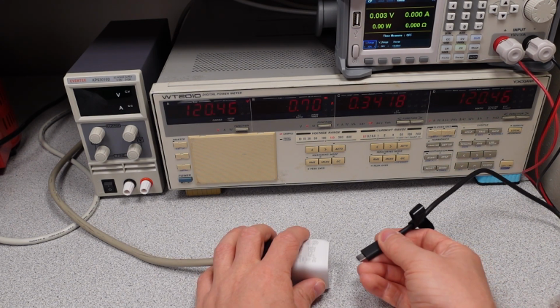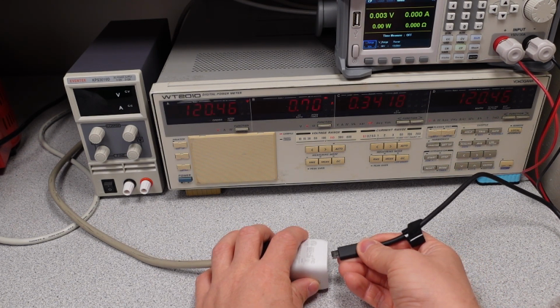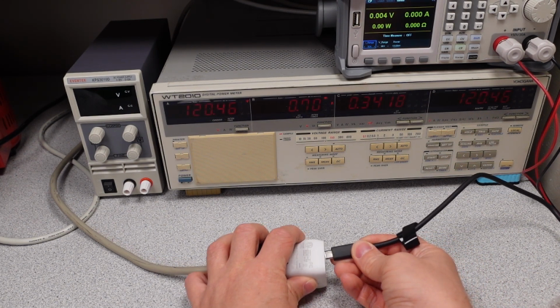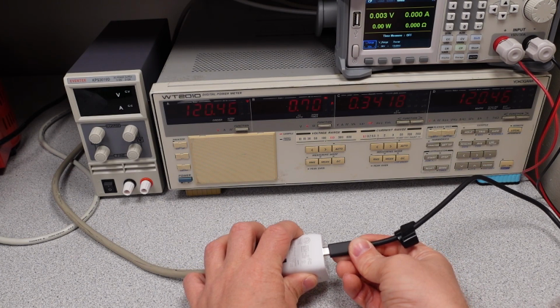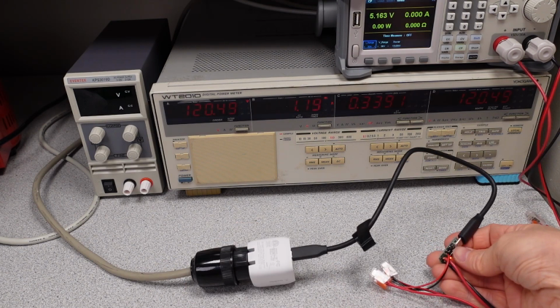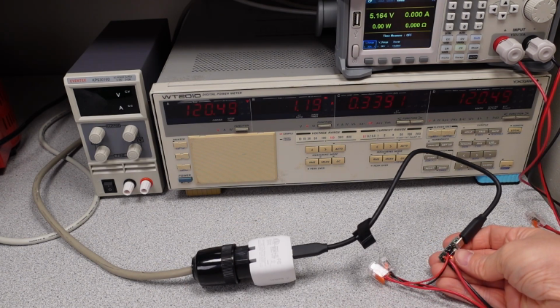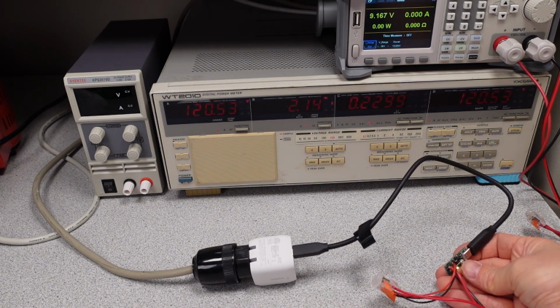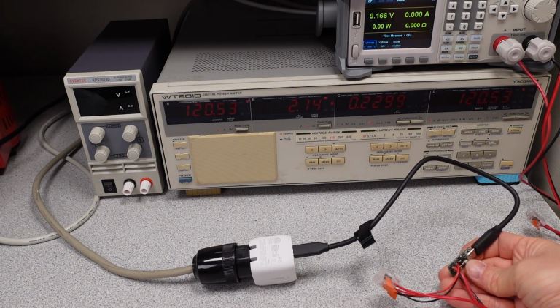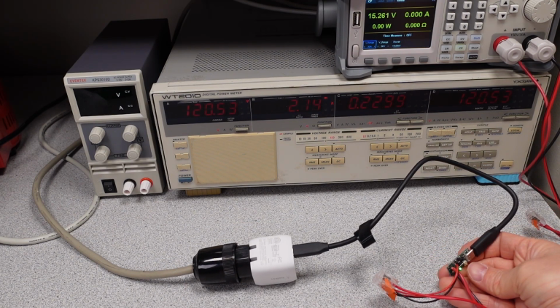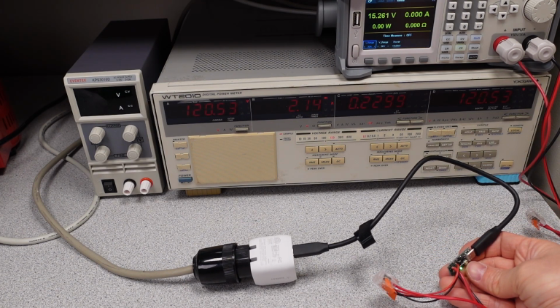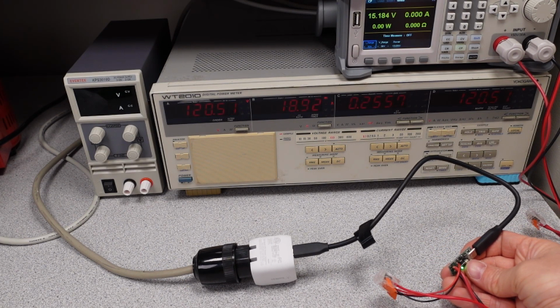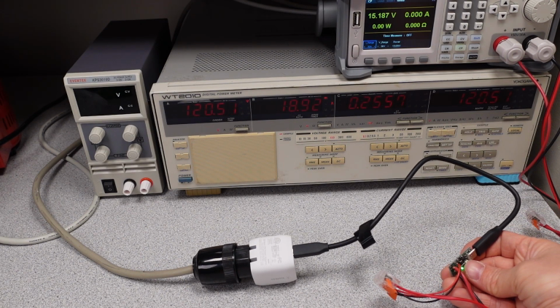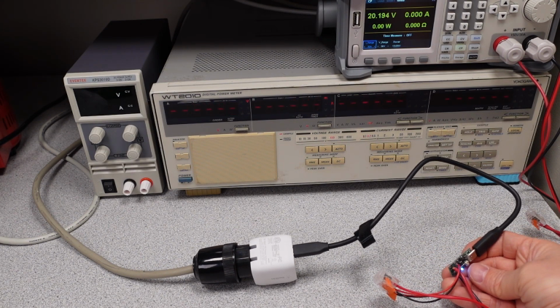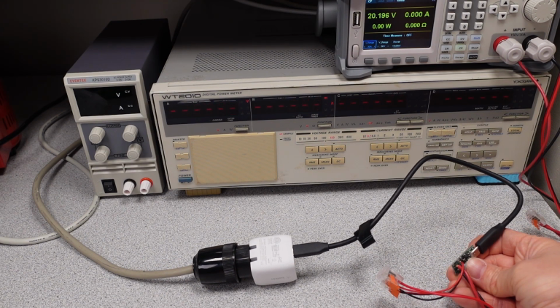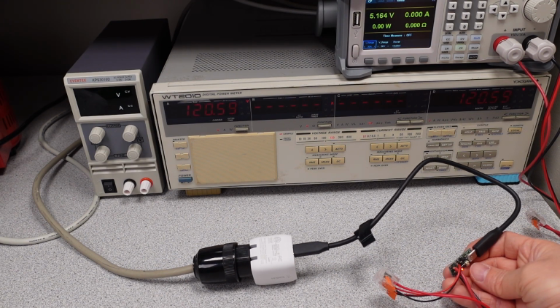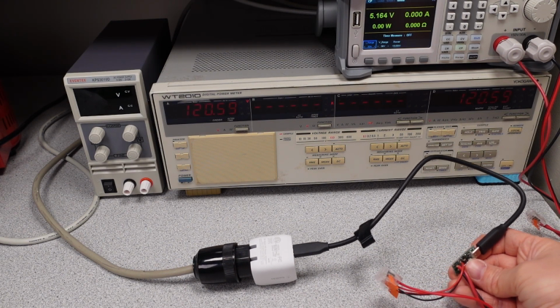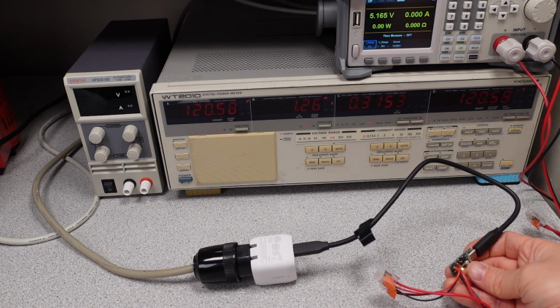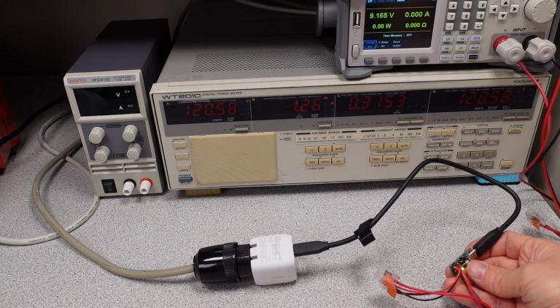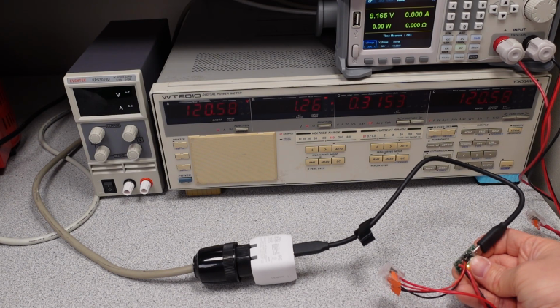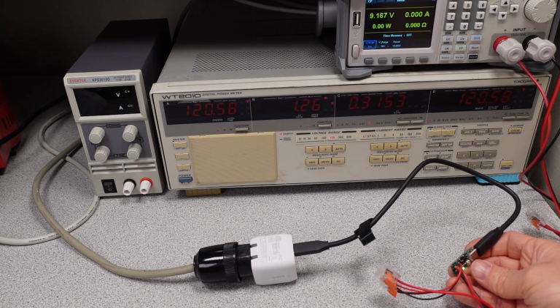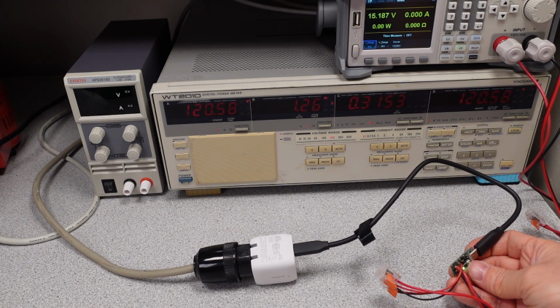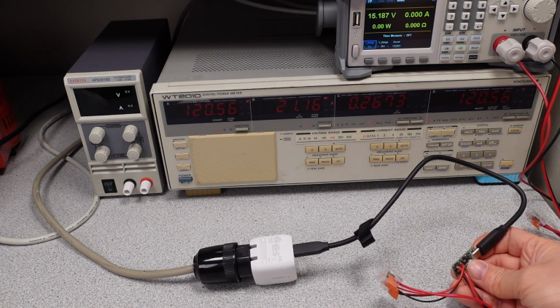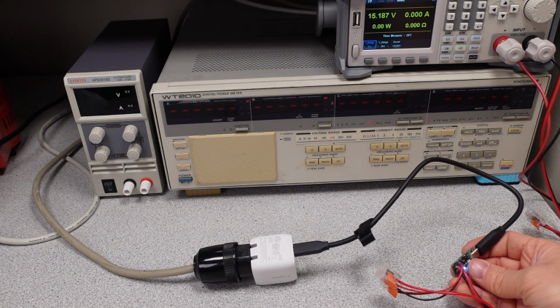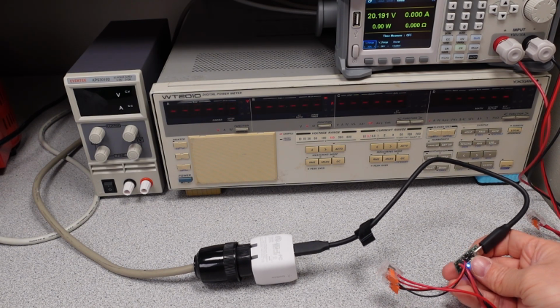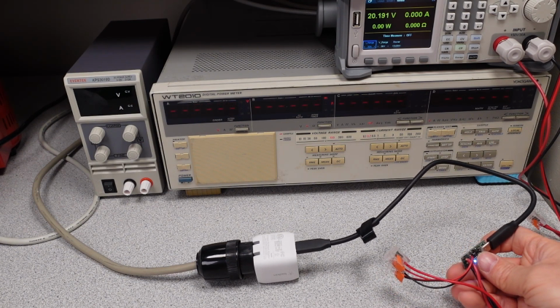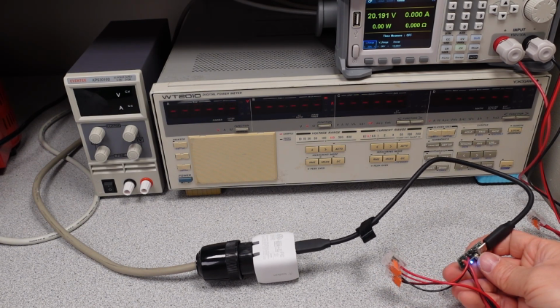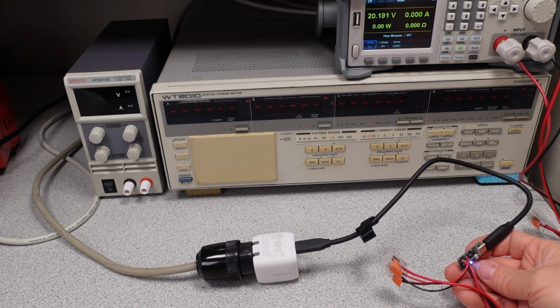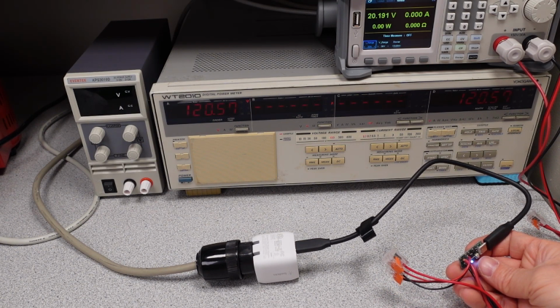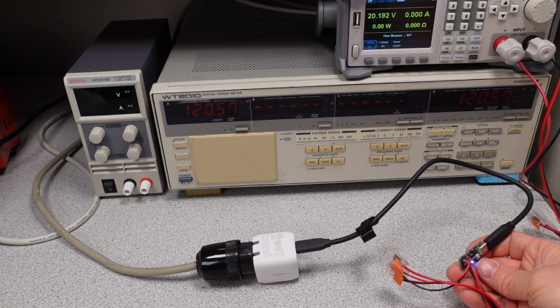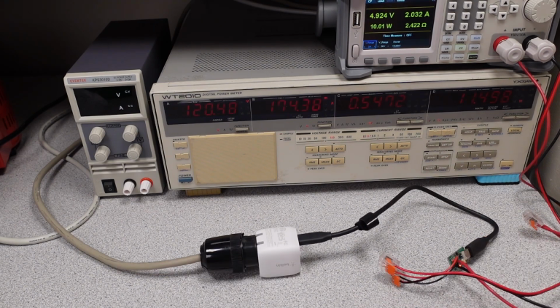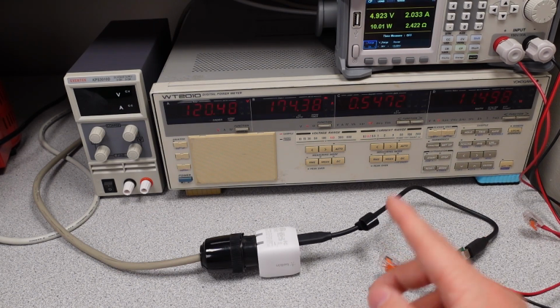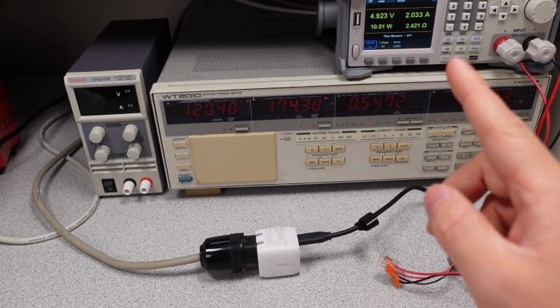Now we can go through the modes. We have 5 volts, 9 volts, 15 volts, 20 volts, and back to 5. So: 5, 9, 15, and 20. This does not have a 12 volt mode.